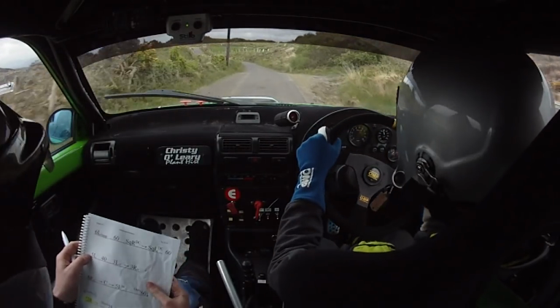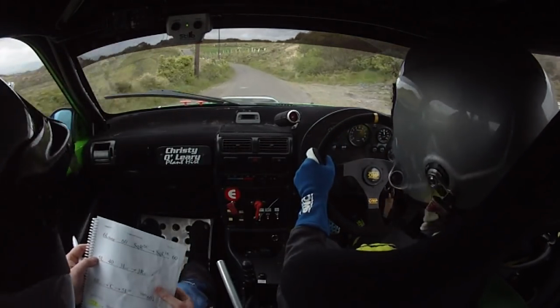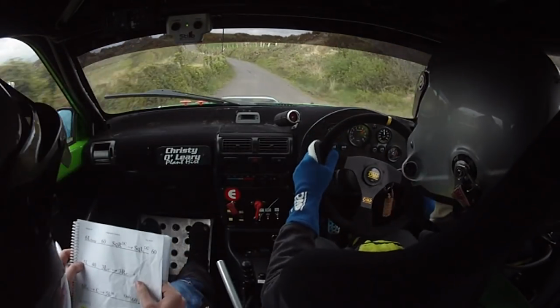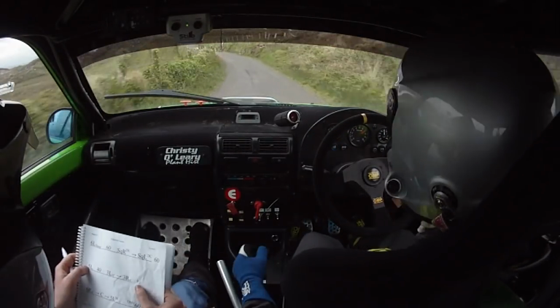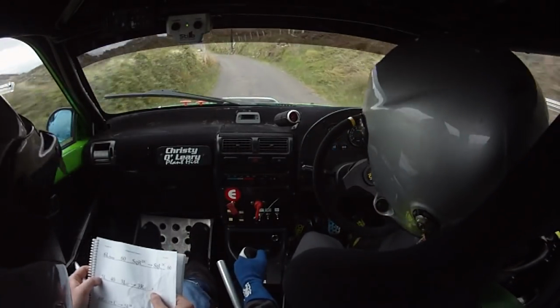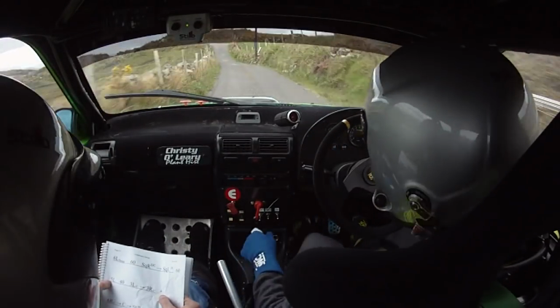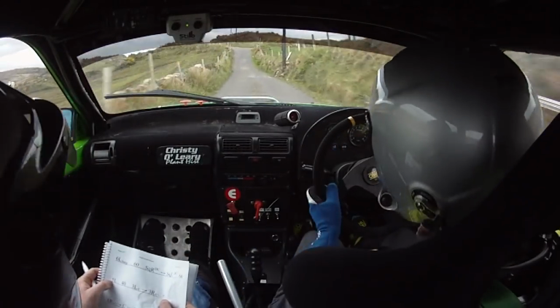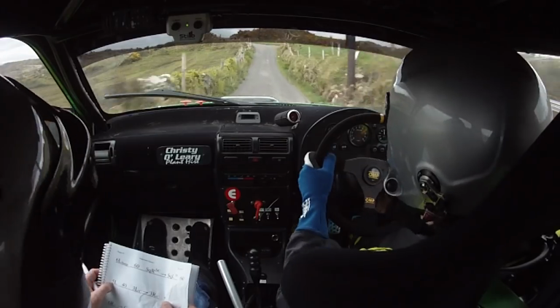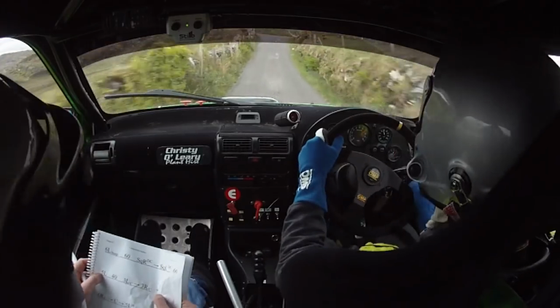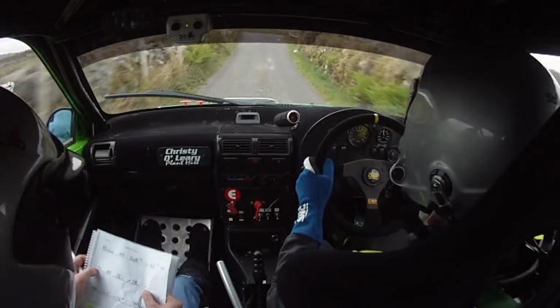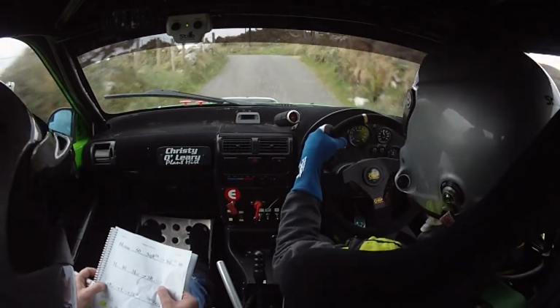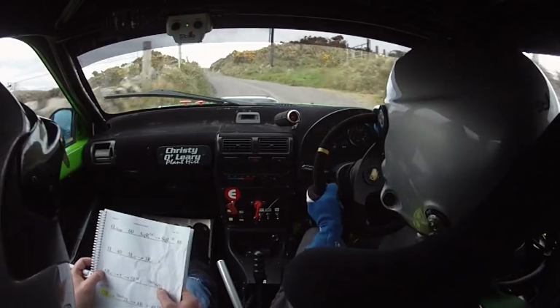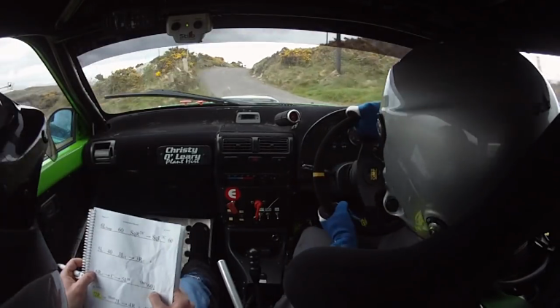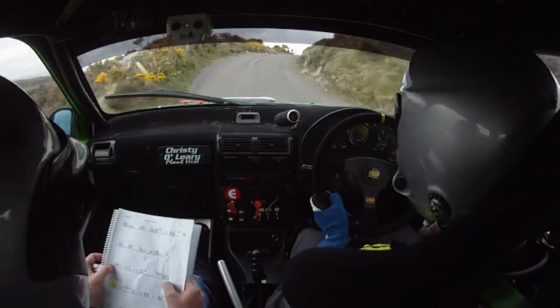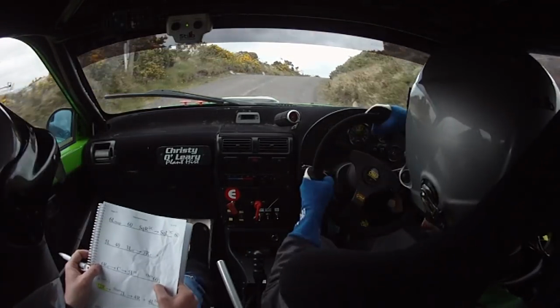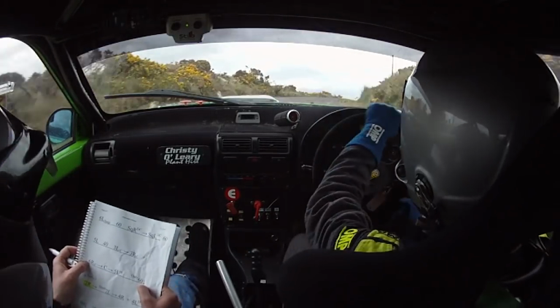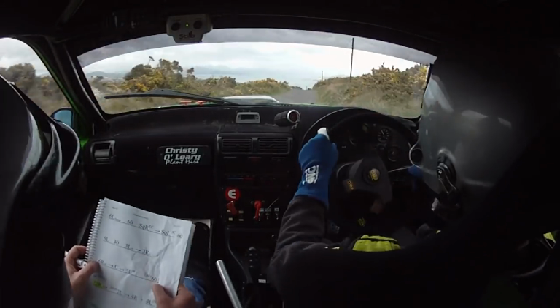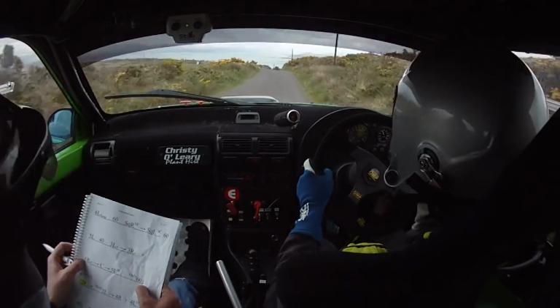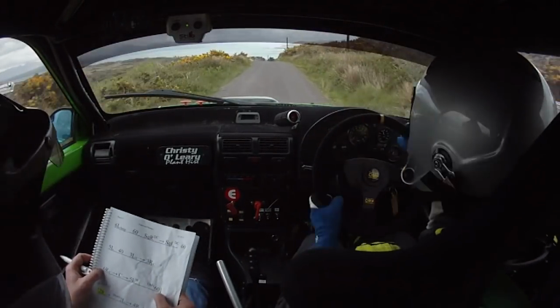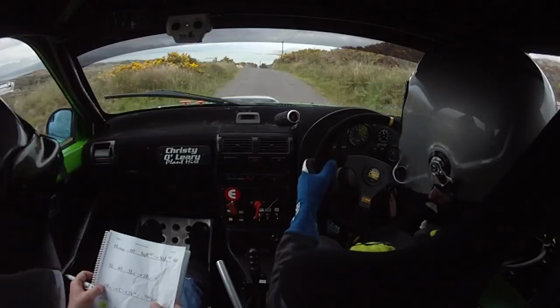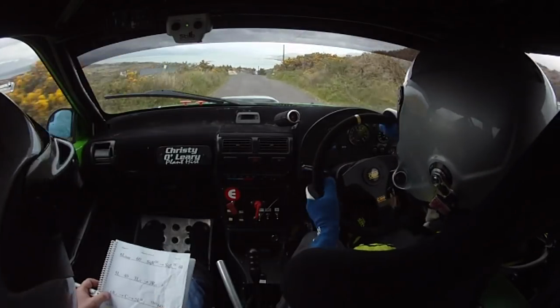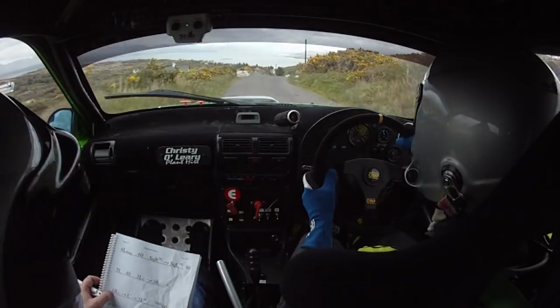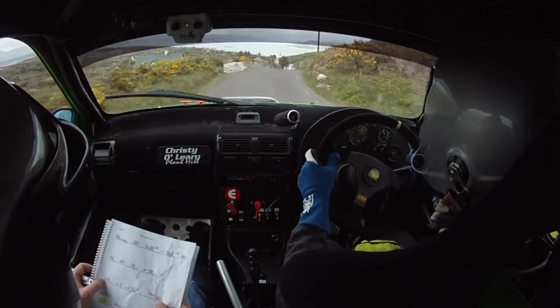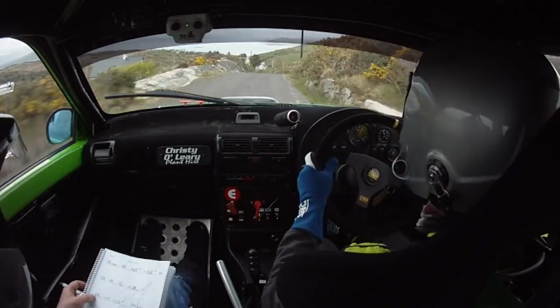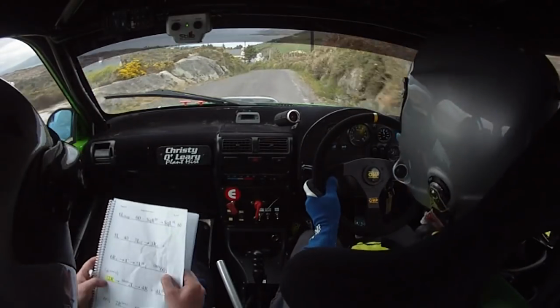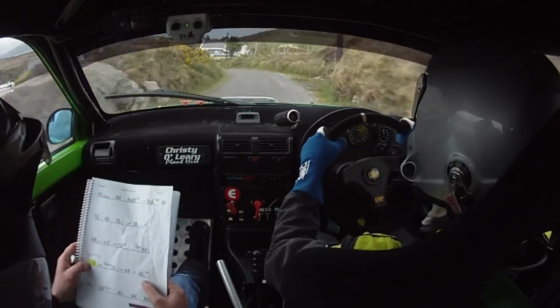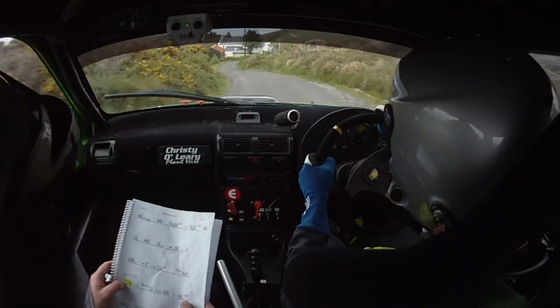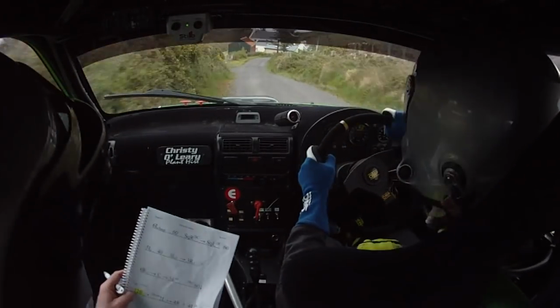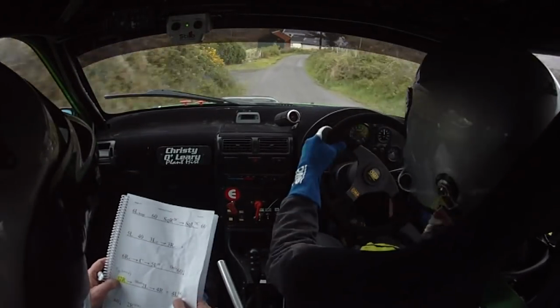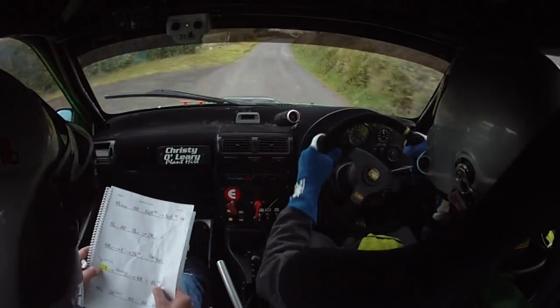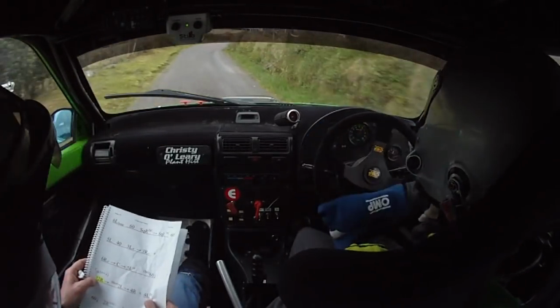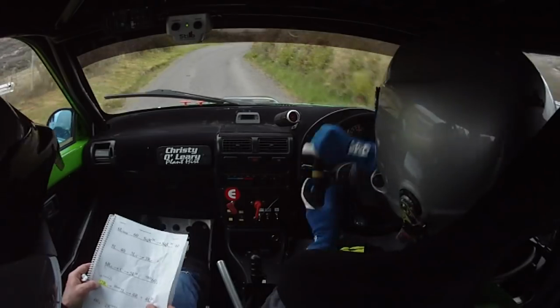5 left here, 40, 3 left over crest into 3 right over crest. And a 6 right over crest into crest, into 5 left. Only 60, caution 2 right down at the house.